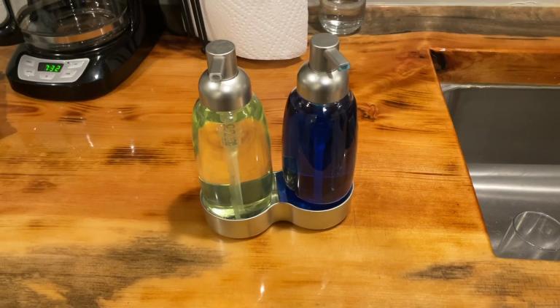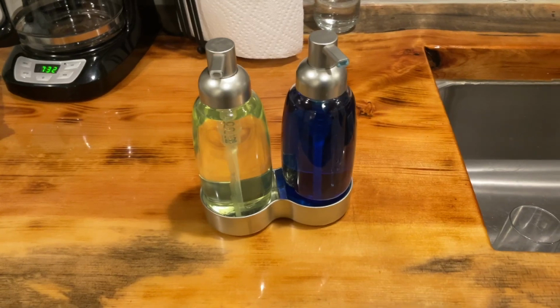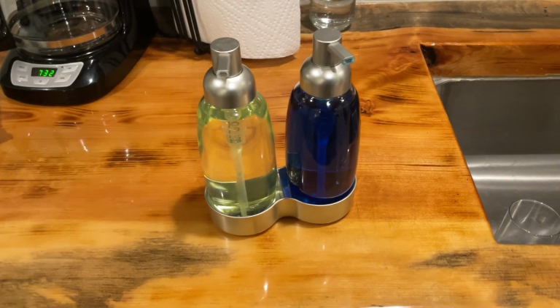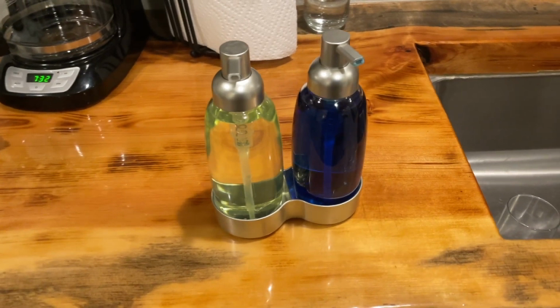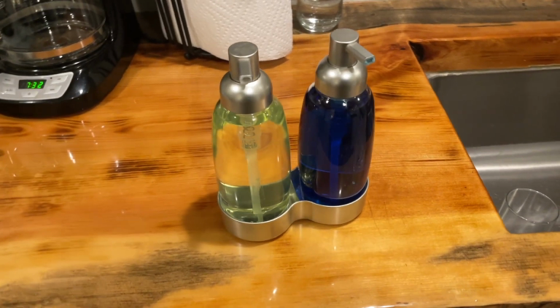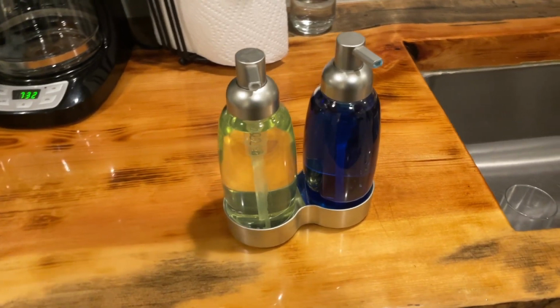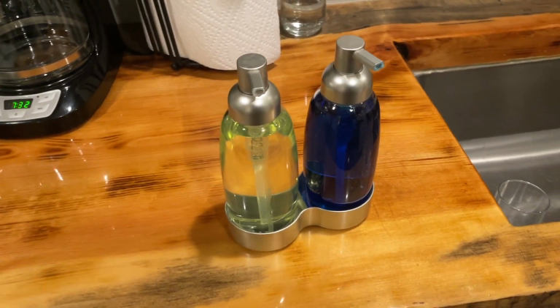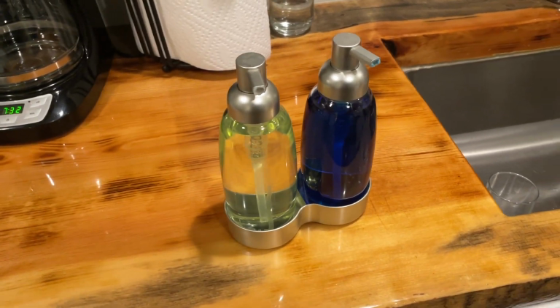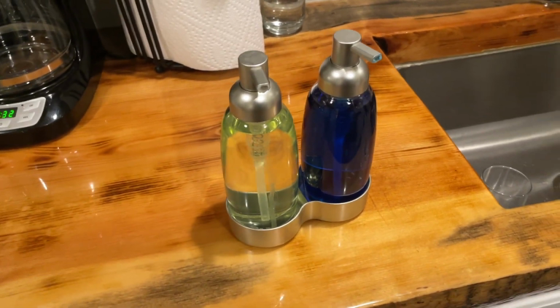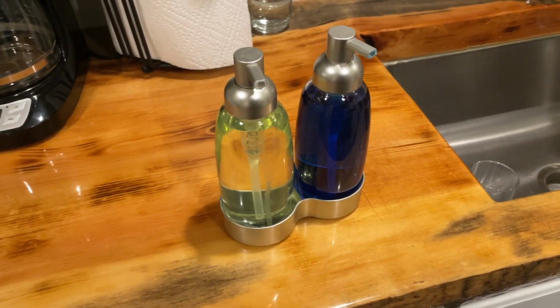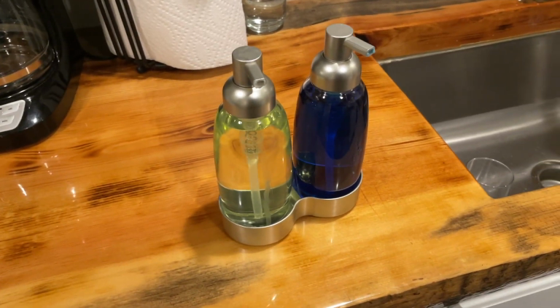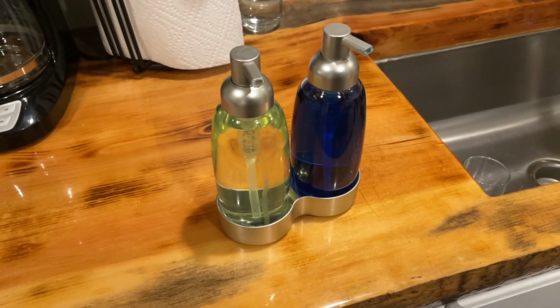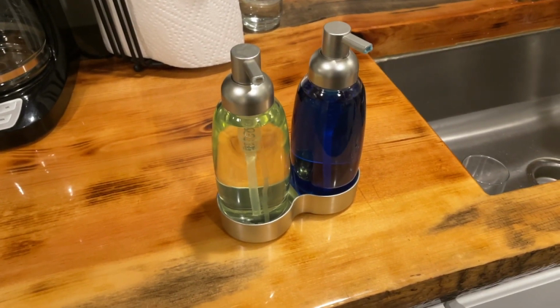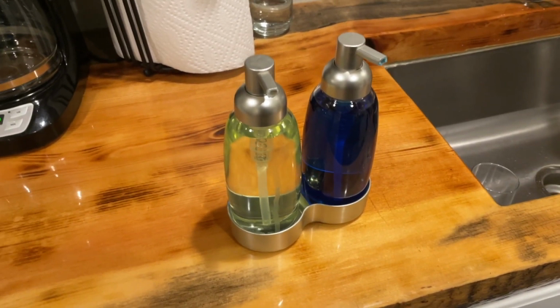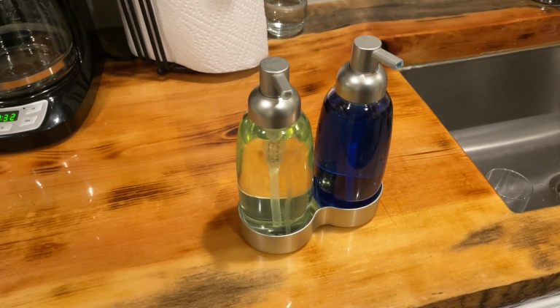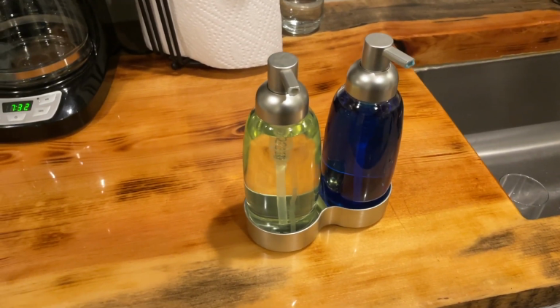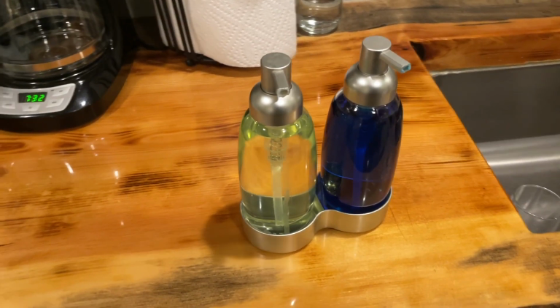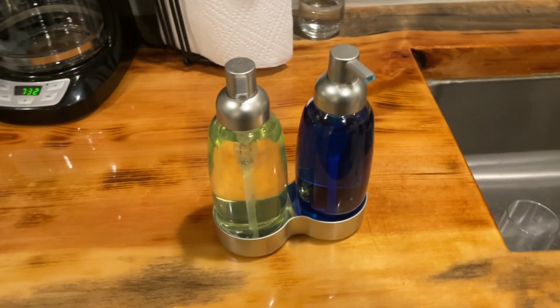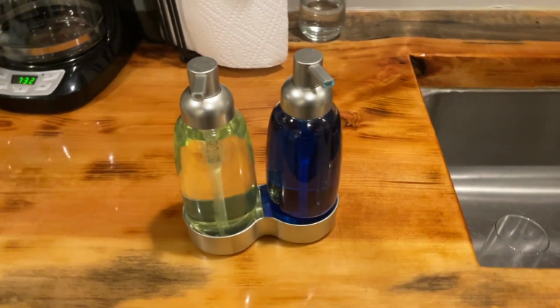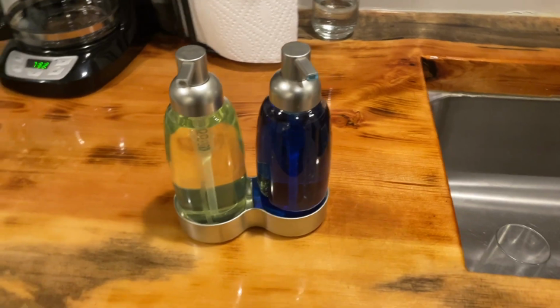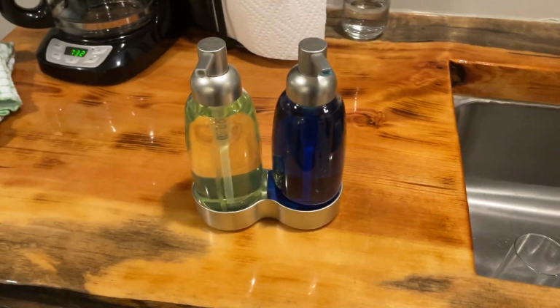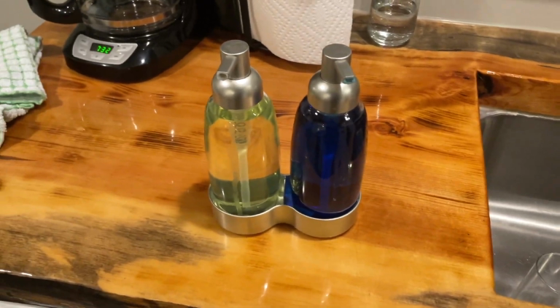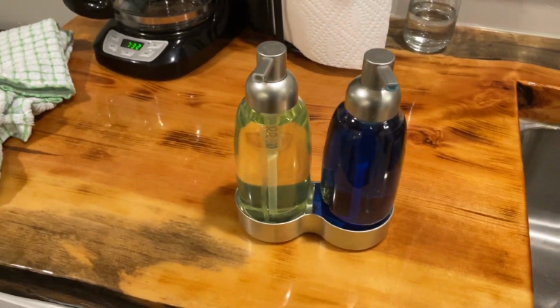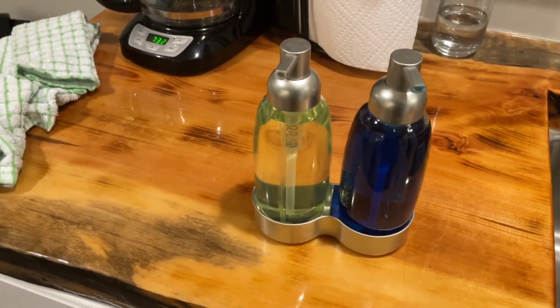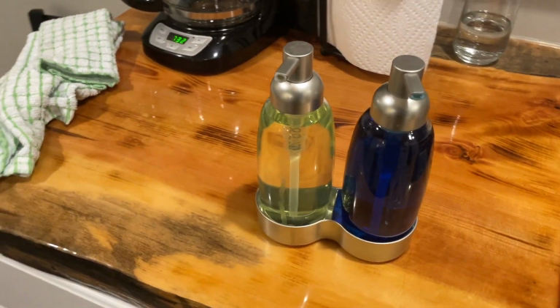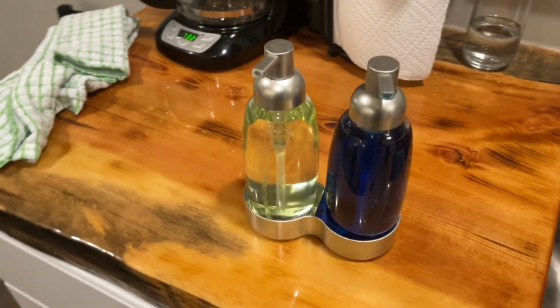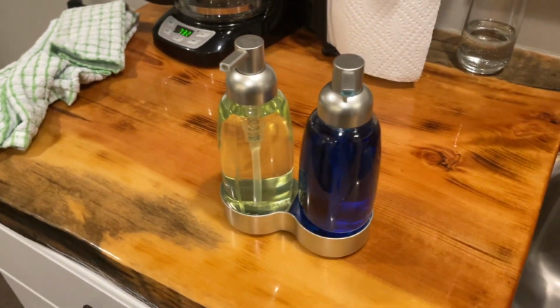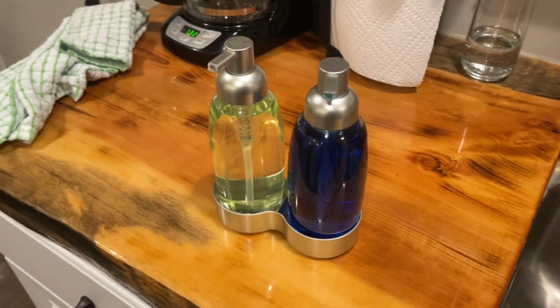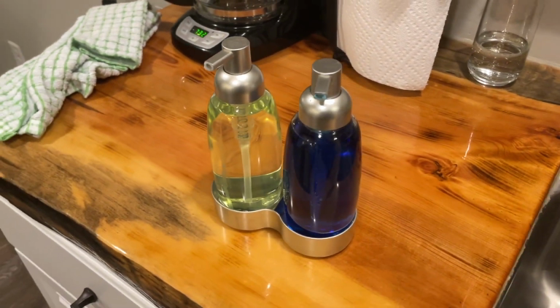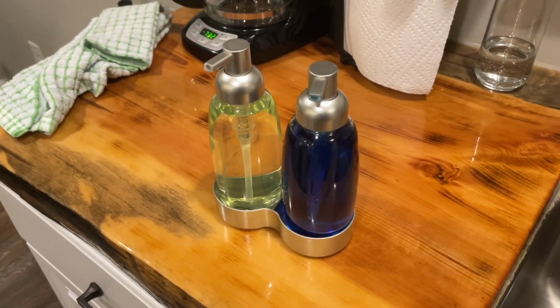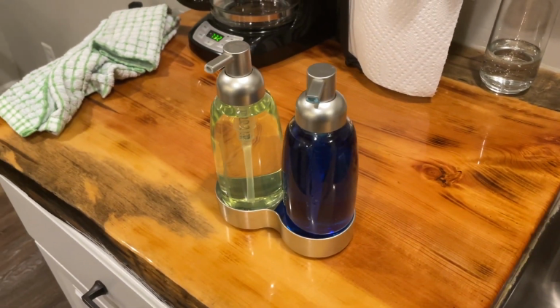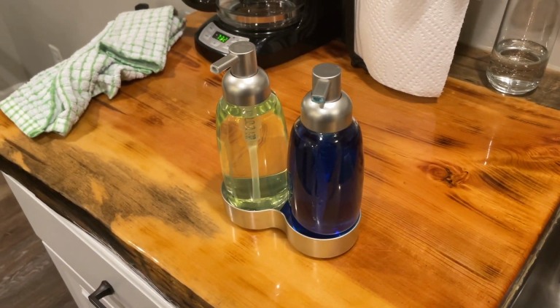Hey guys, it's Tony. Today, I want to share my experience with the M-Design Double Liquid Hand Soap Dispenser Pump Bottle Set.